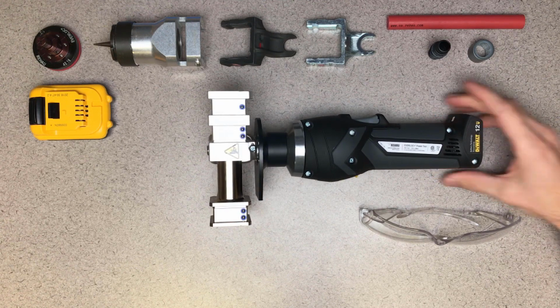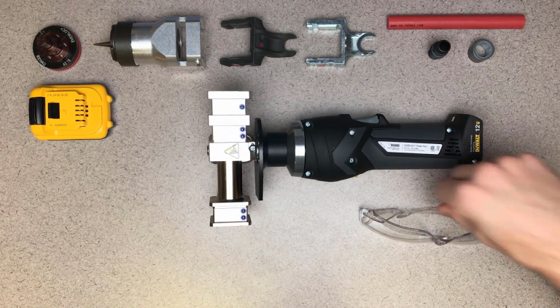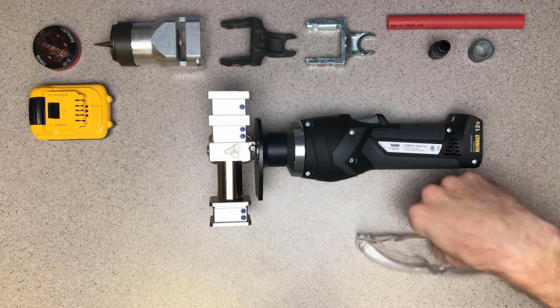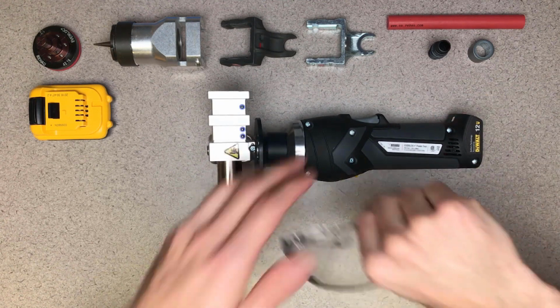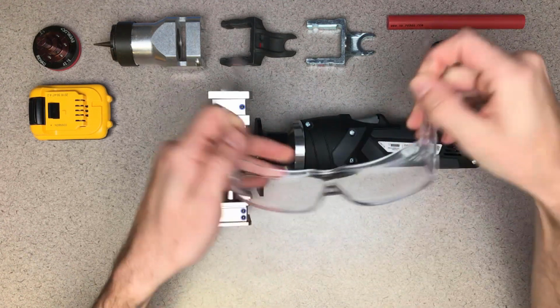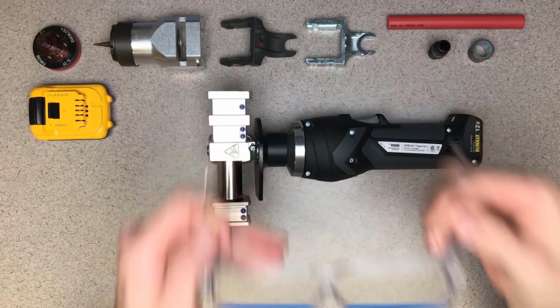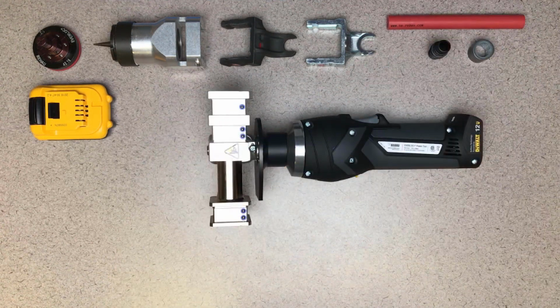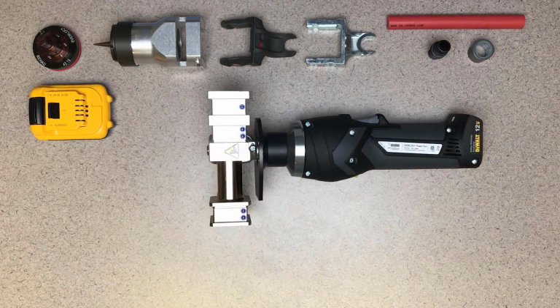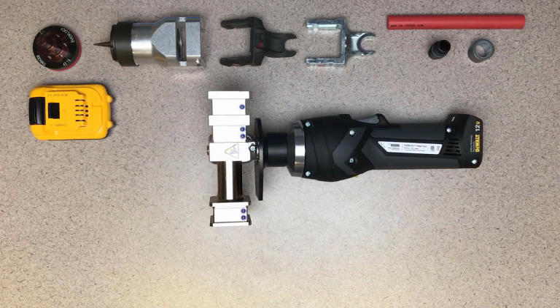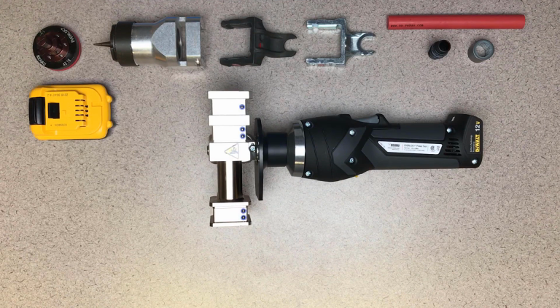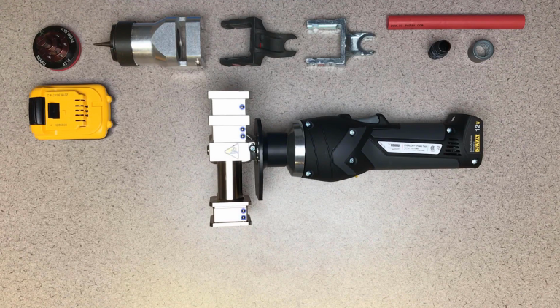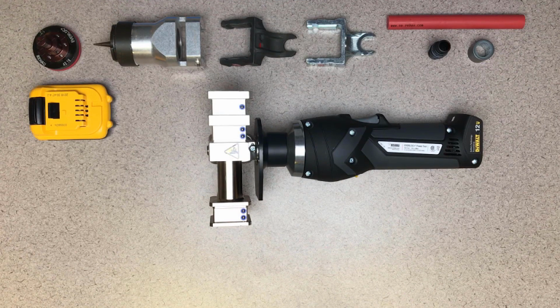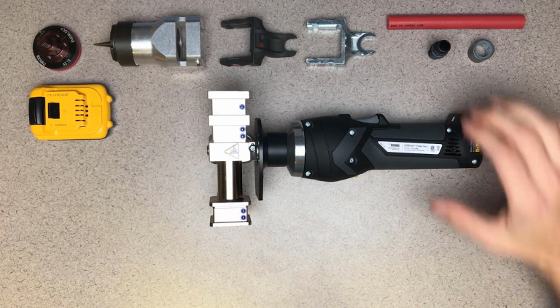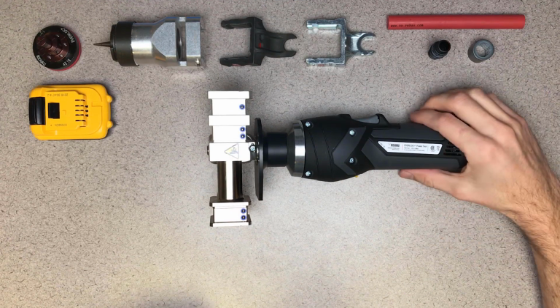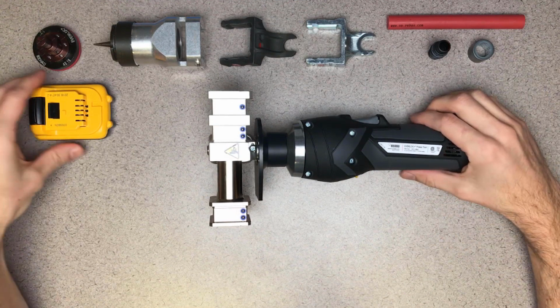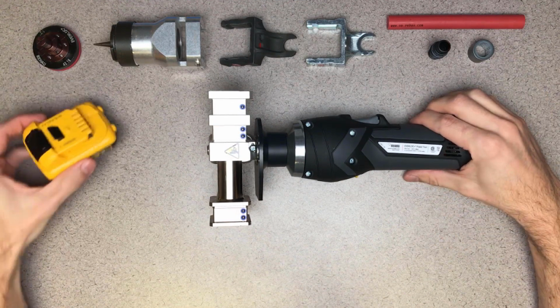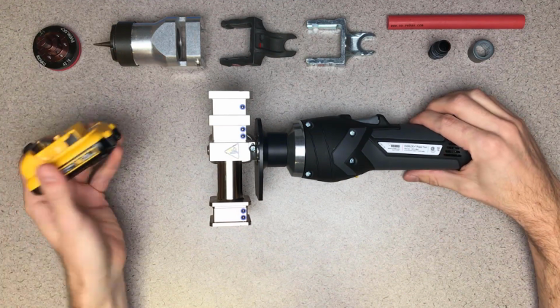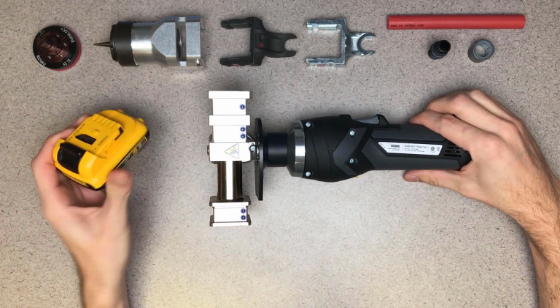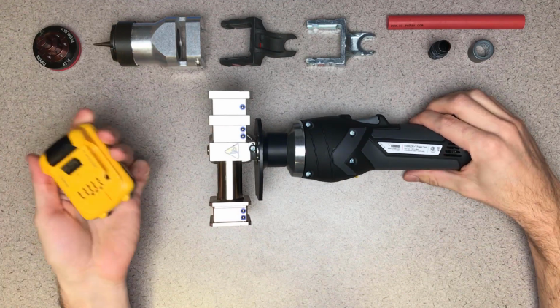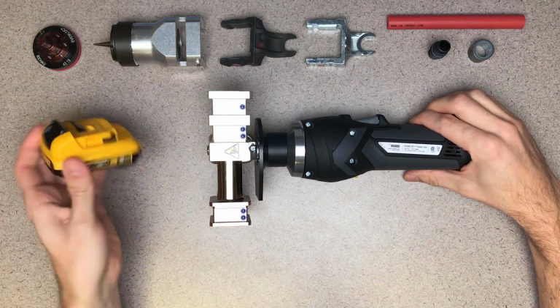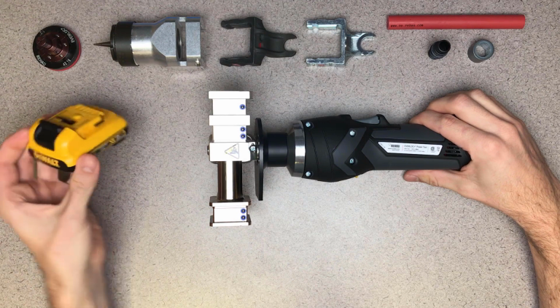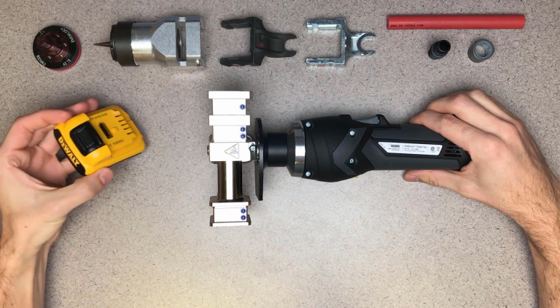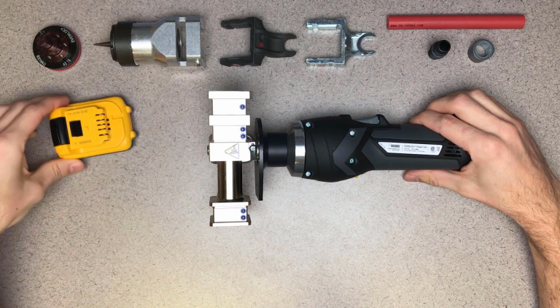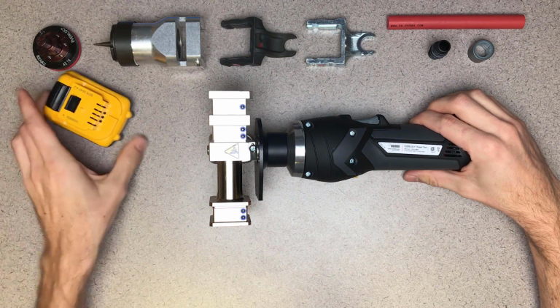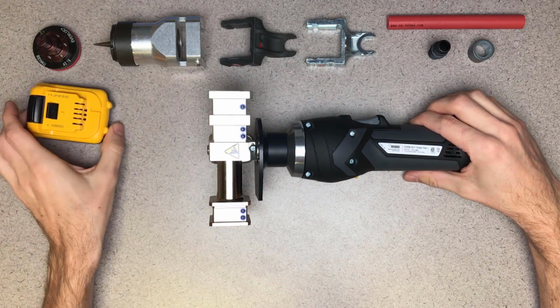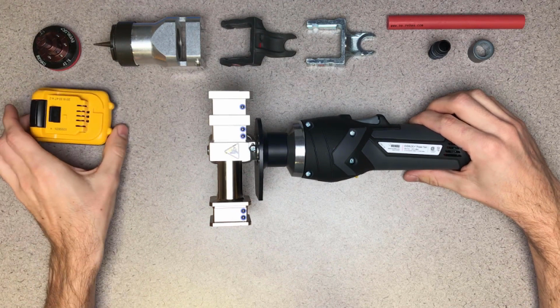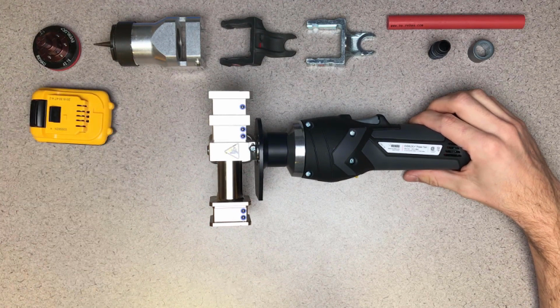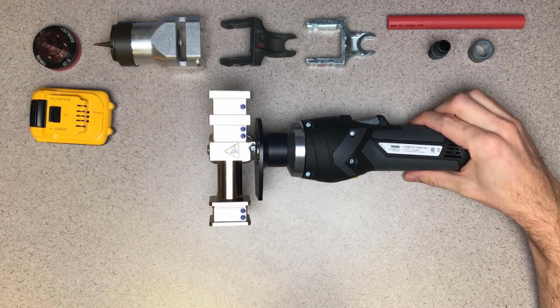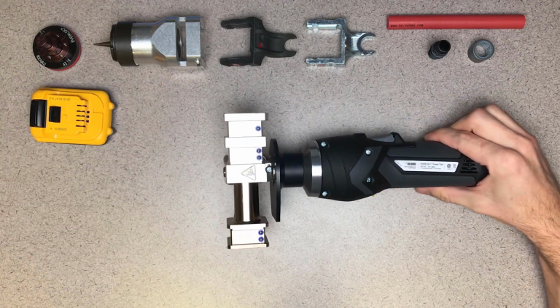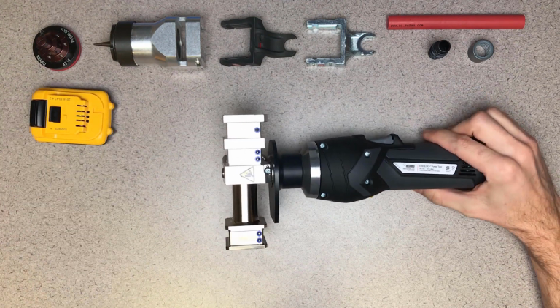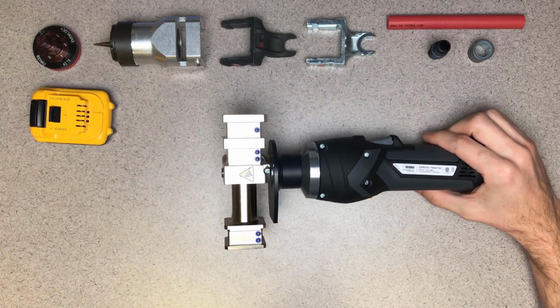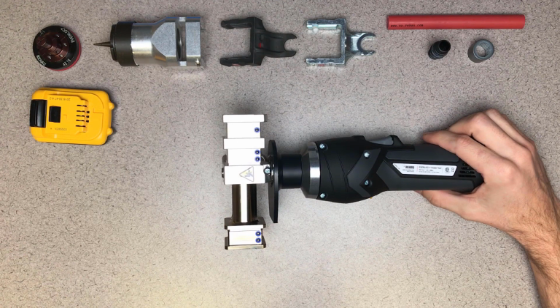Be sure you're wearing appropriate eye protection, a best practice any time you're working with a power tool. This tool is battery operated and we want to take care not to use it in wet or damp conditions. And remember, never operate the power tool near wires or cables carrying electric current.